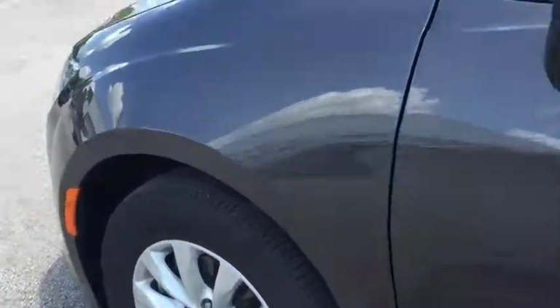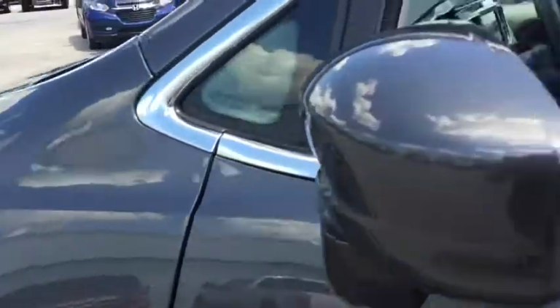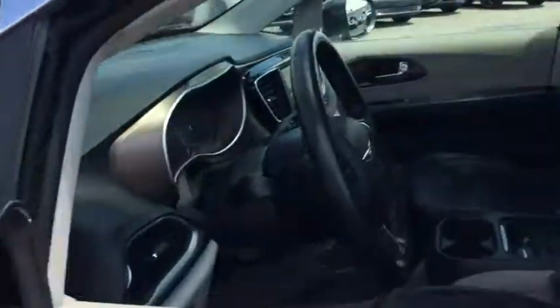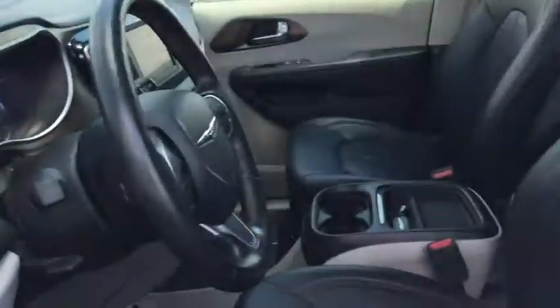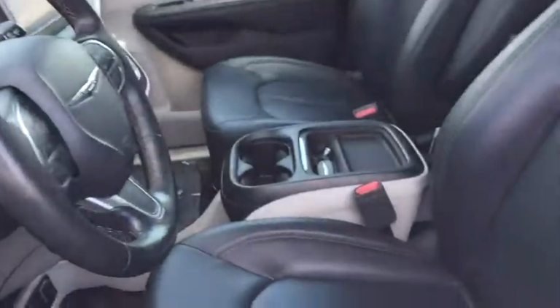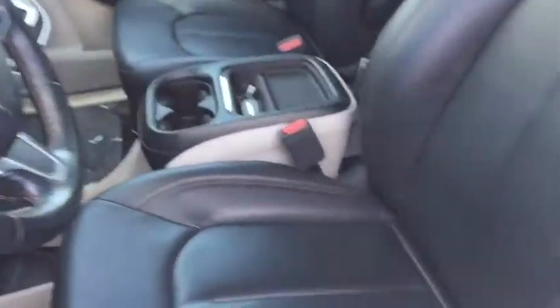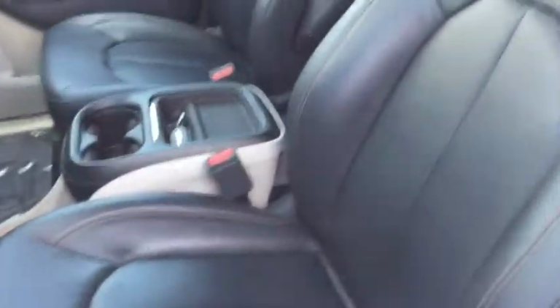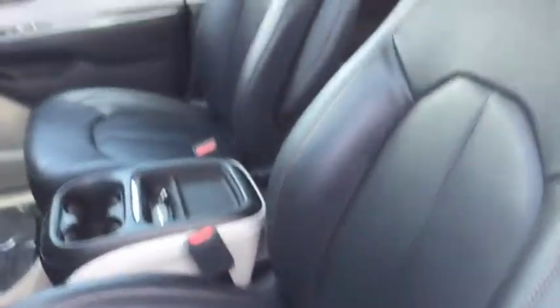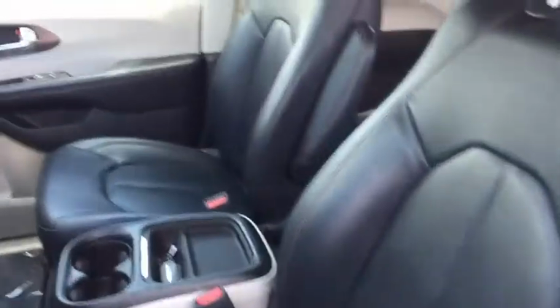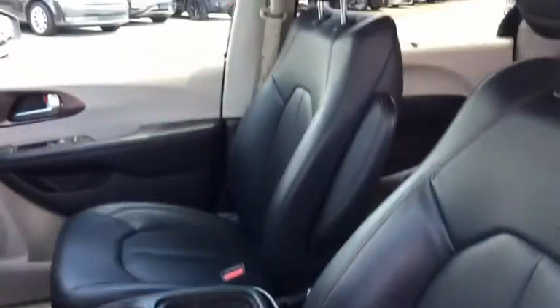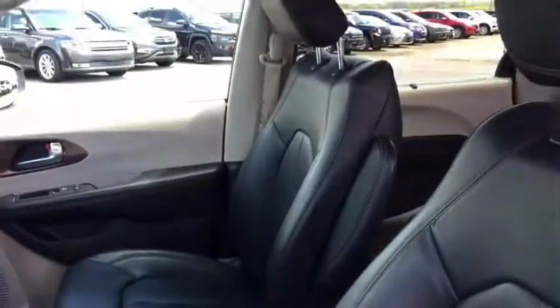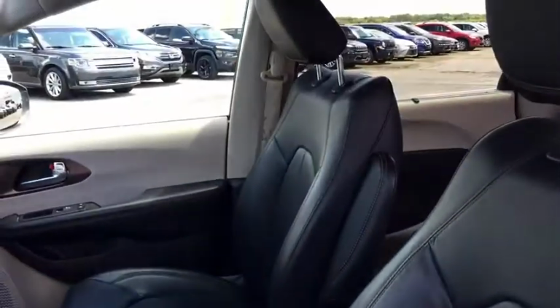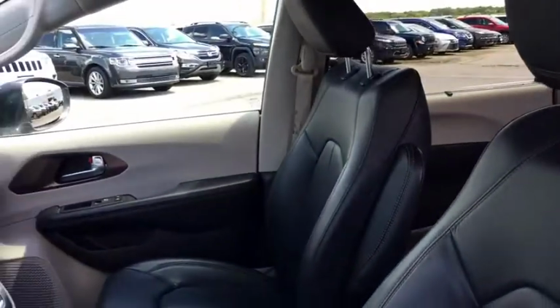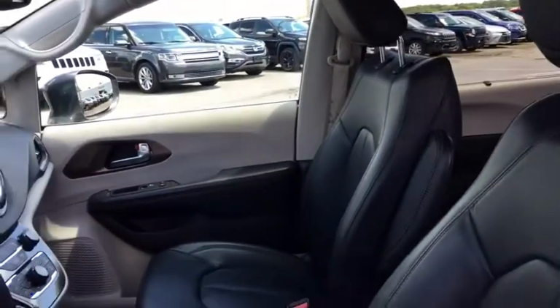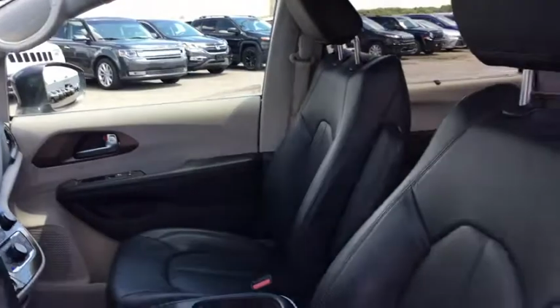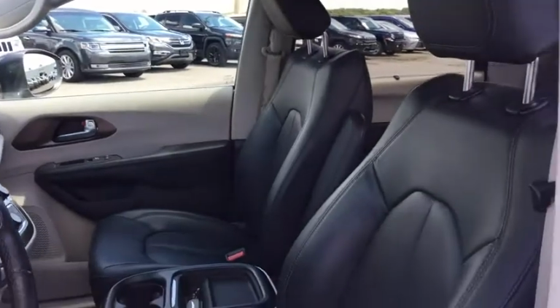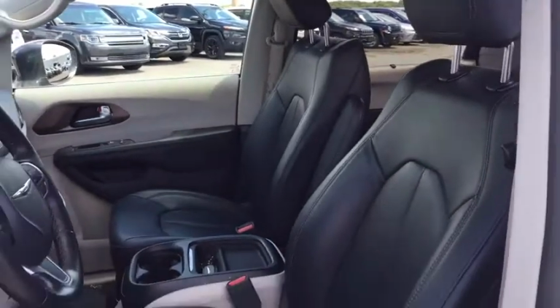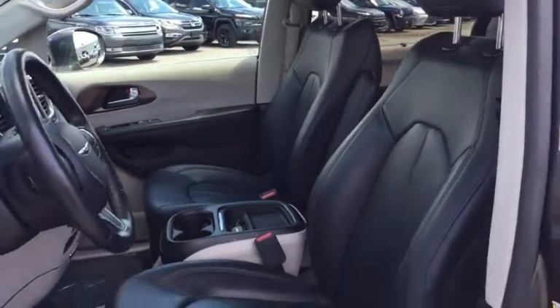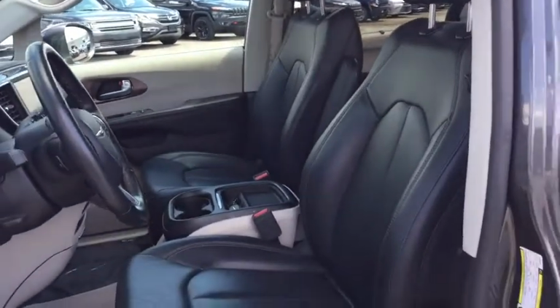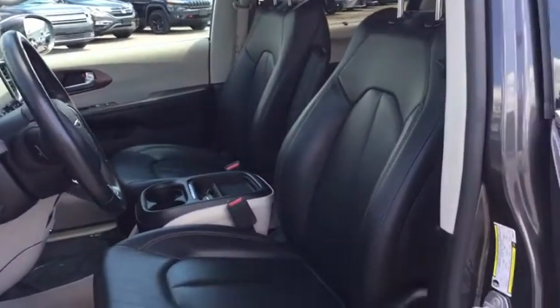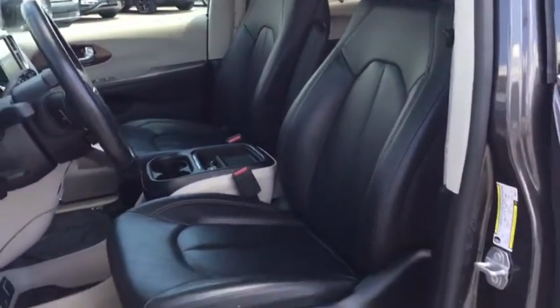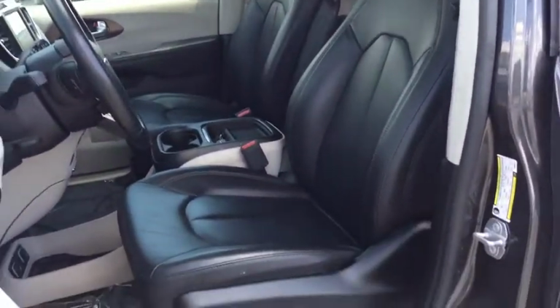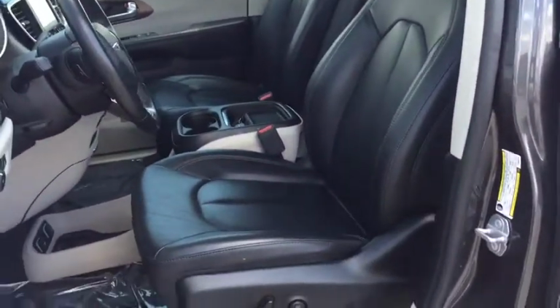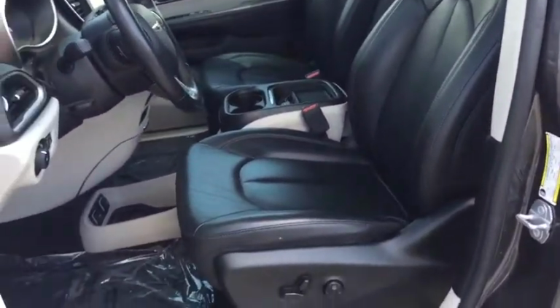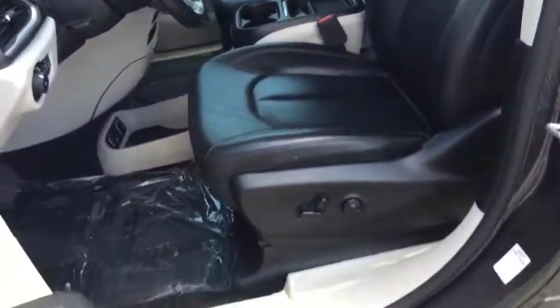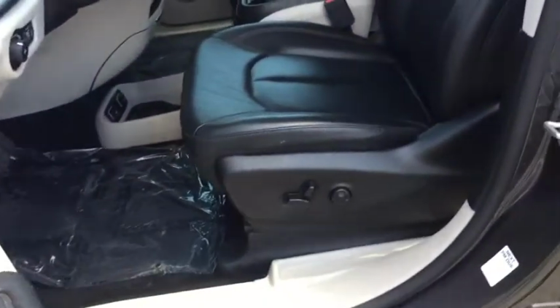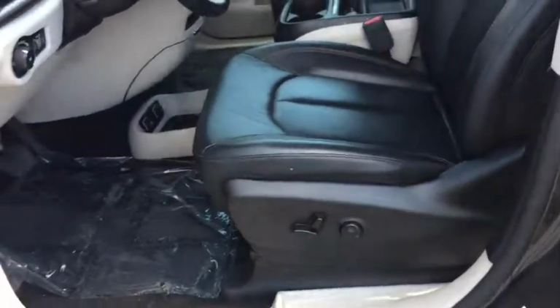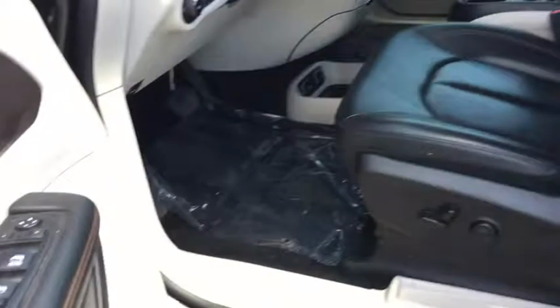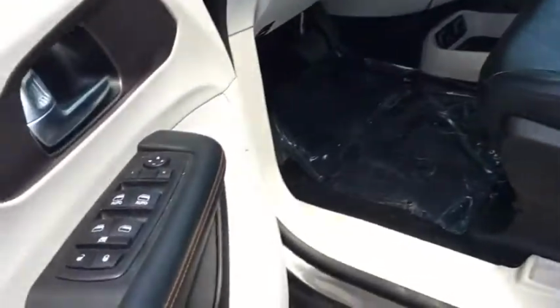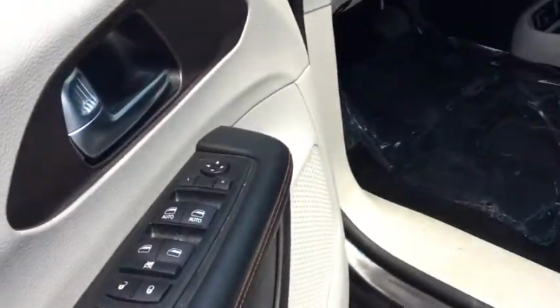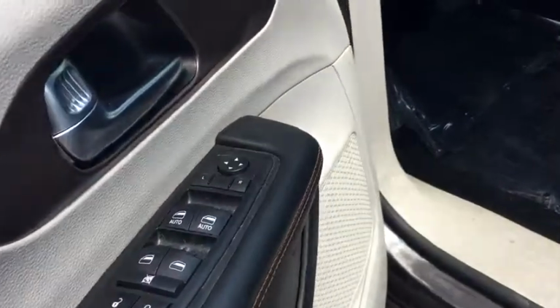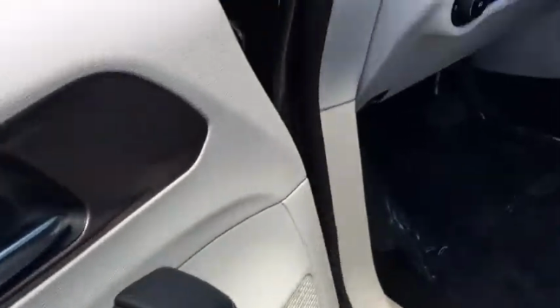Backup camera, steering wheel audio controls, remote engine start, traction control, stability control, power lift gate, keyless entry, anti-lock braking system, leather-wrapped steering wheel, Bluetooth.